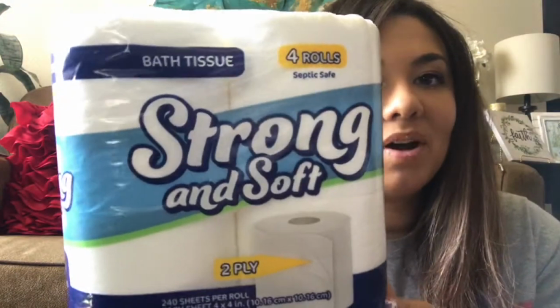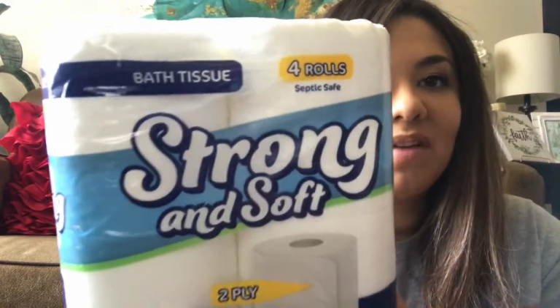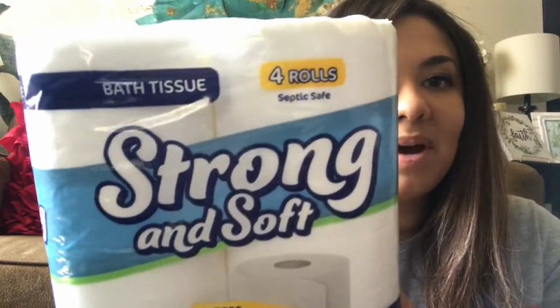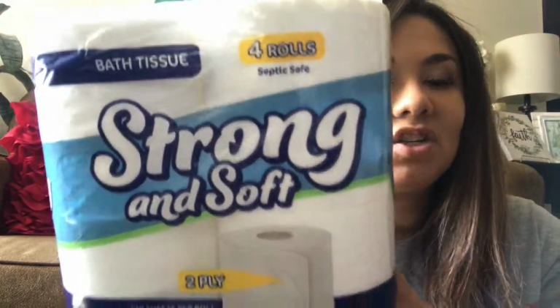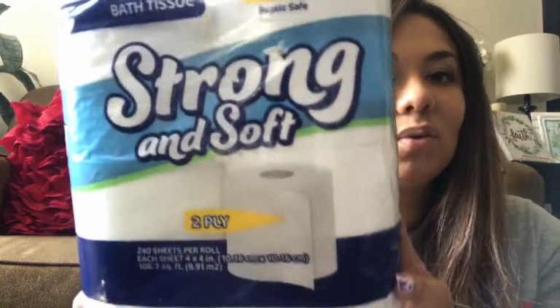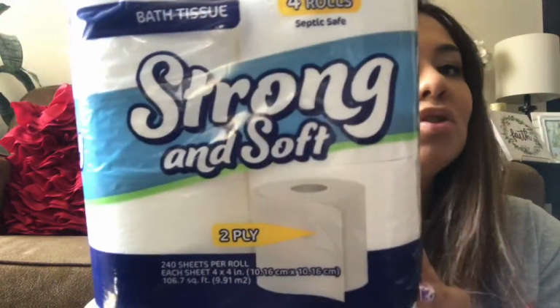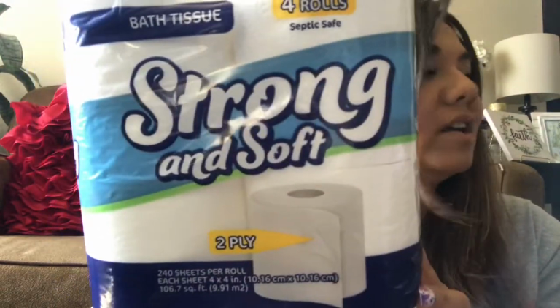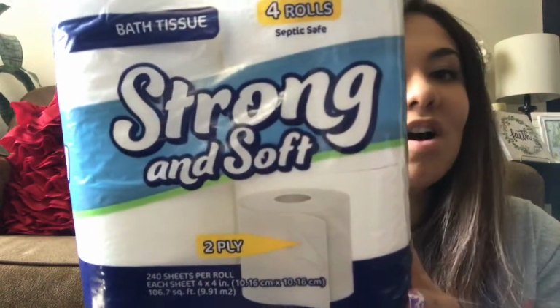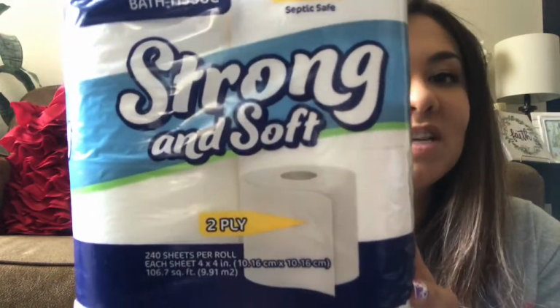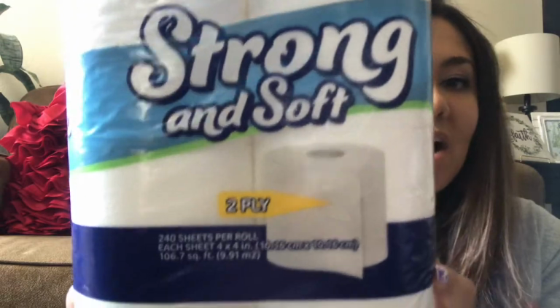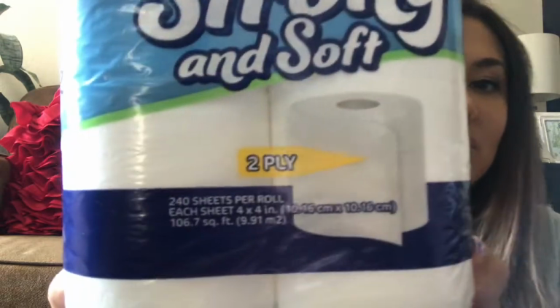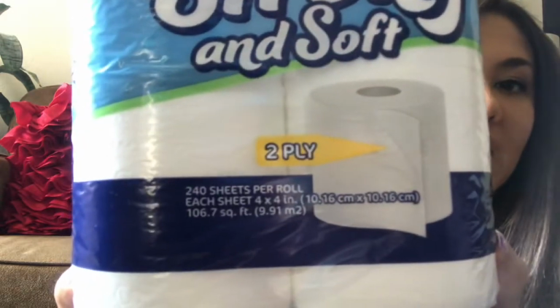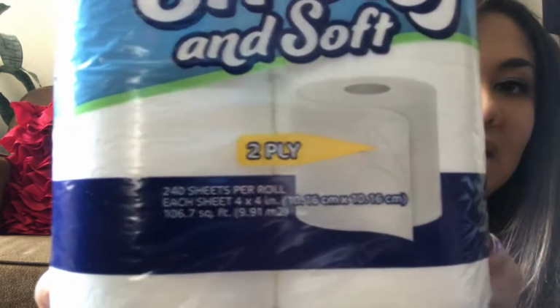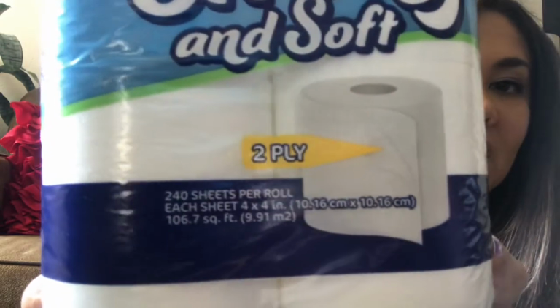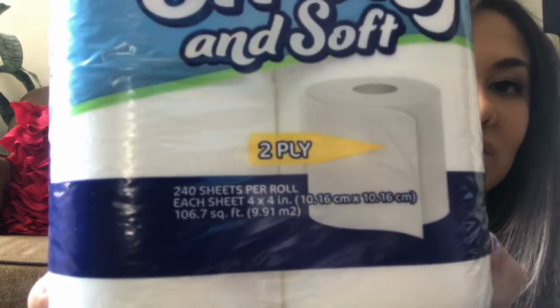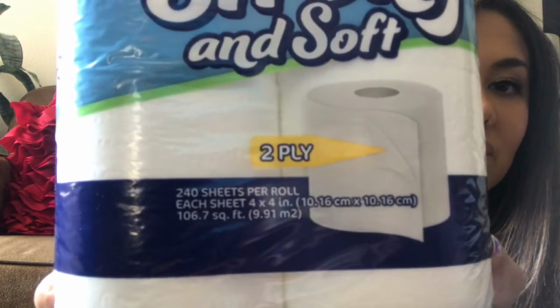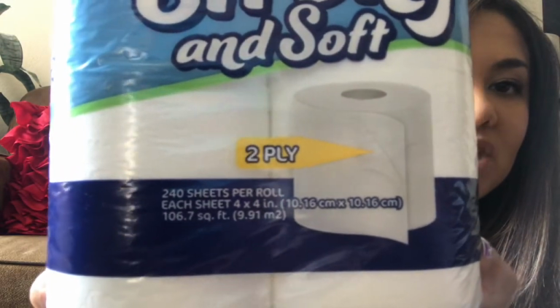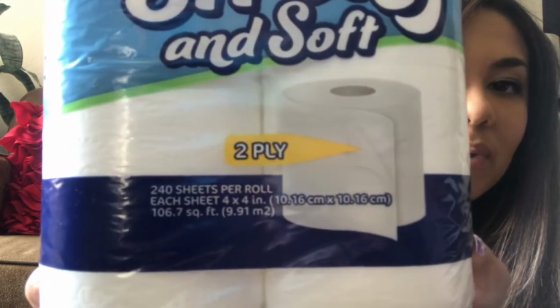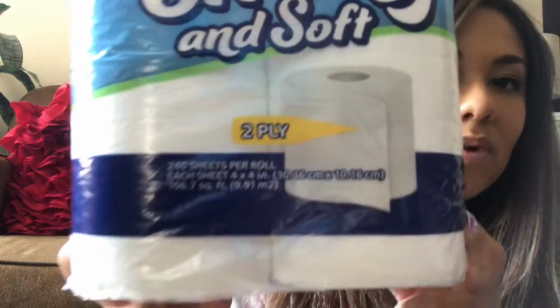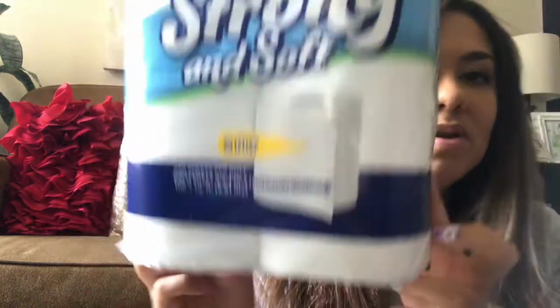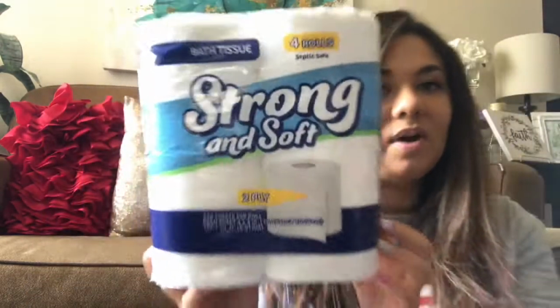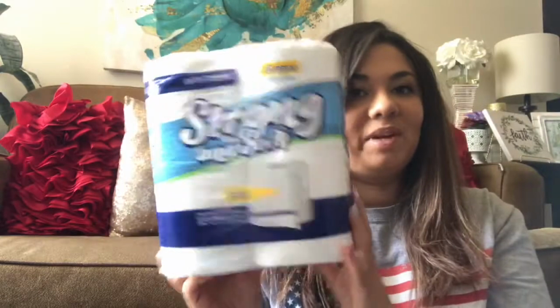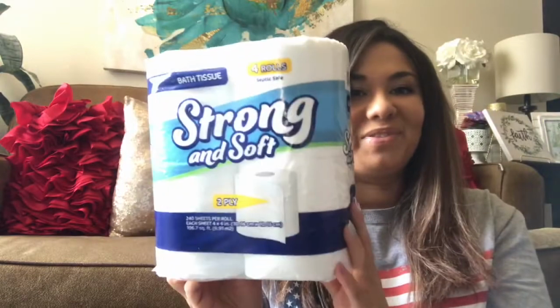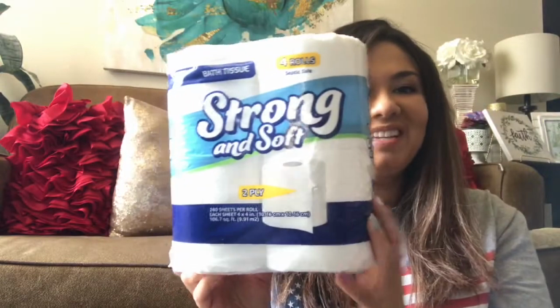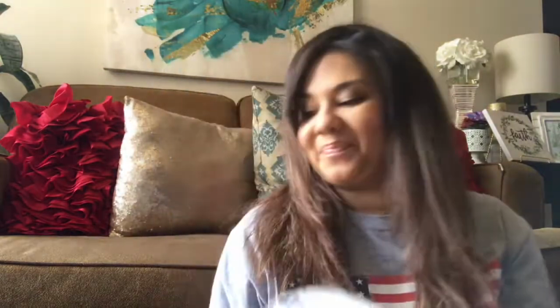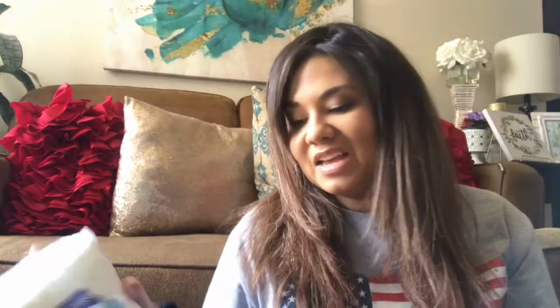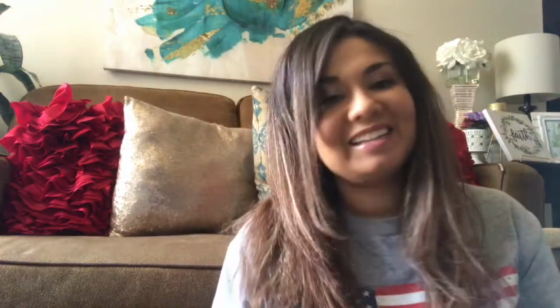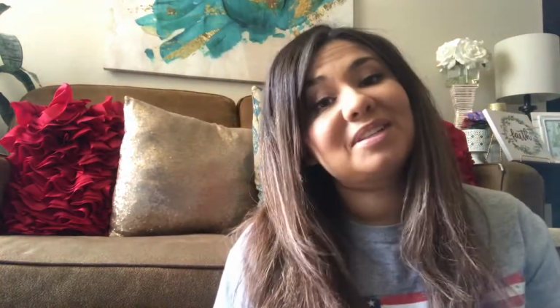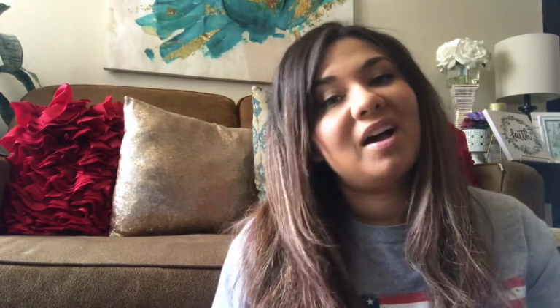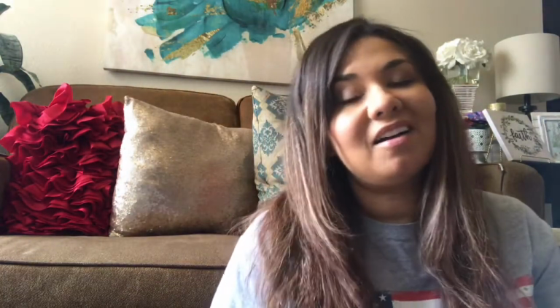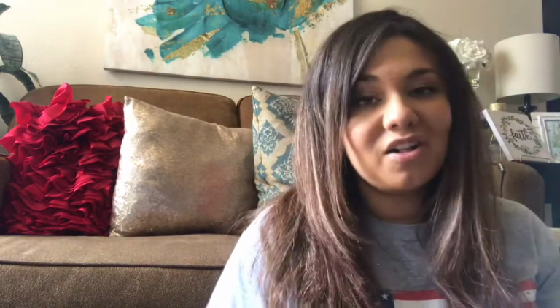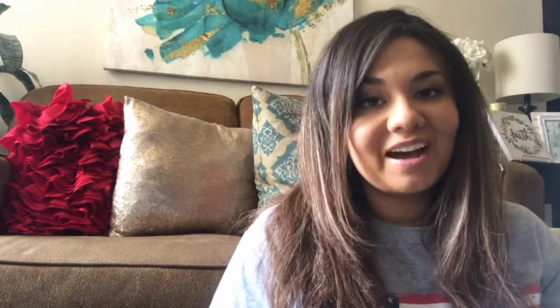Last but not least, I just needed some more toilet paper, so I bought three of the bath tissue — four rolls, strong and soft, two-ply, with 240 sheets per roll. That was my small haul, you guys.